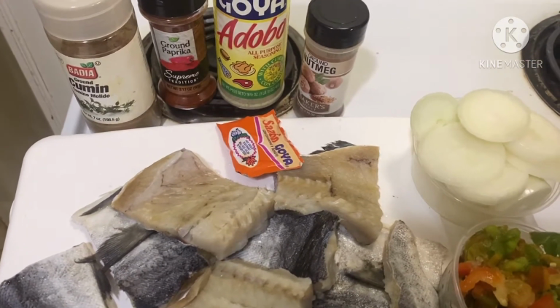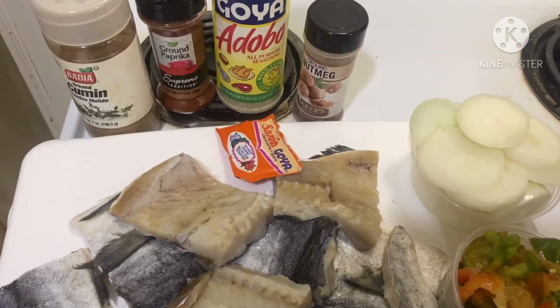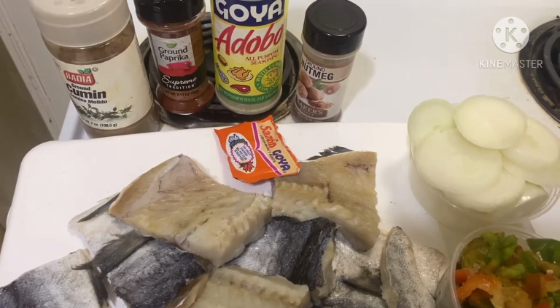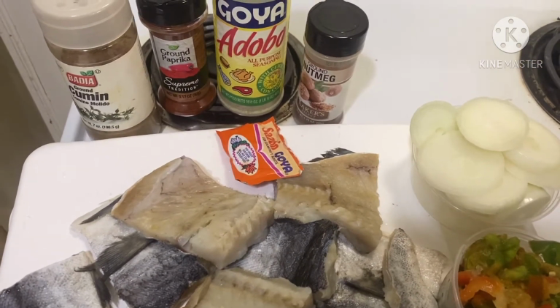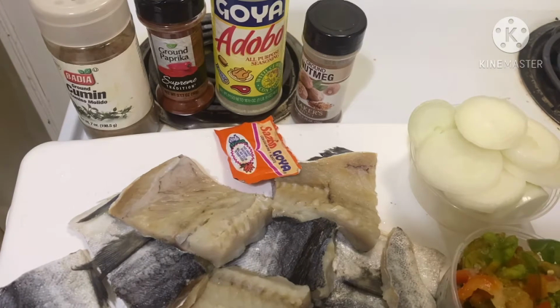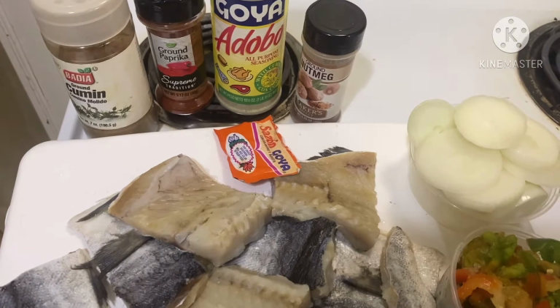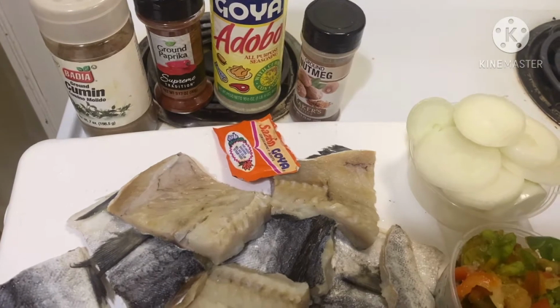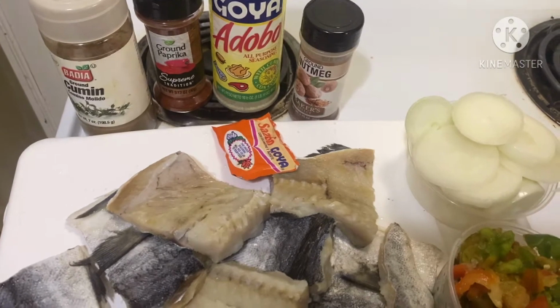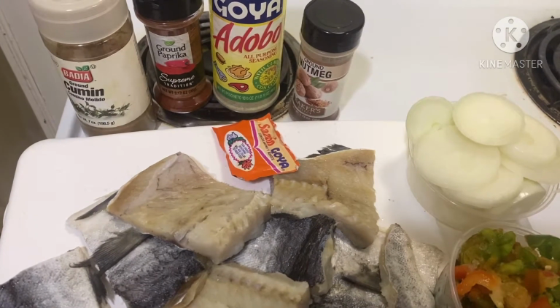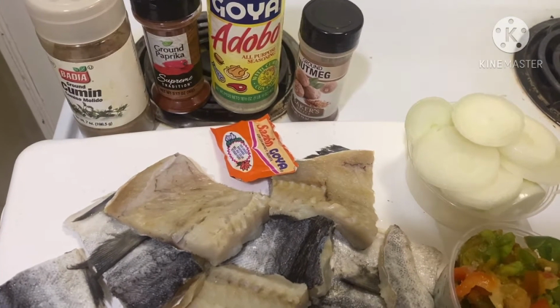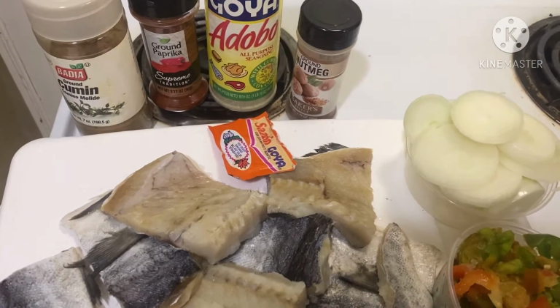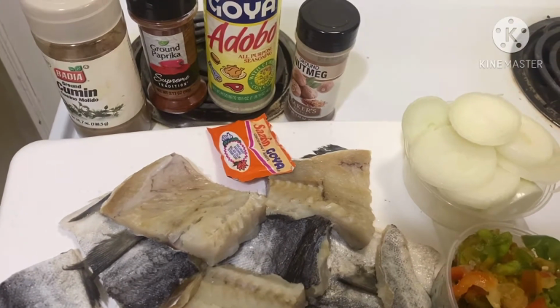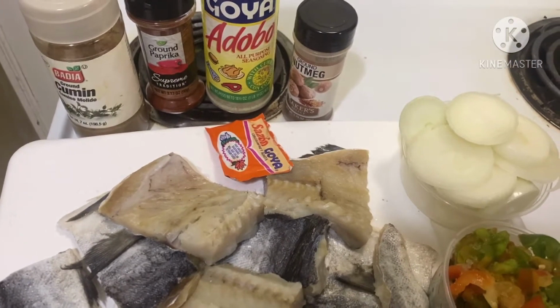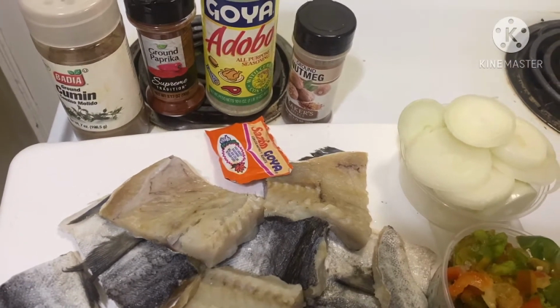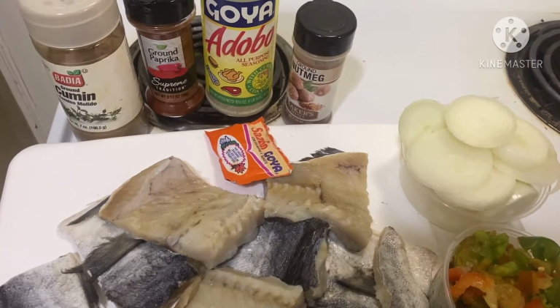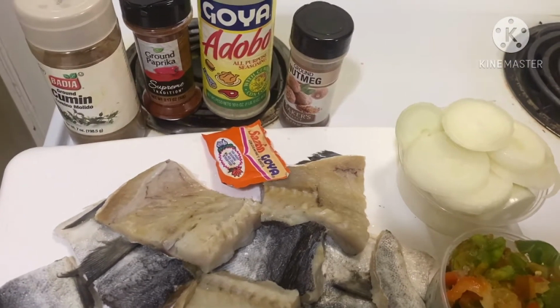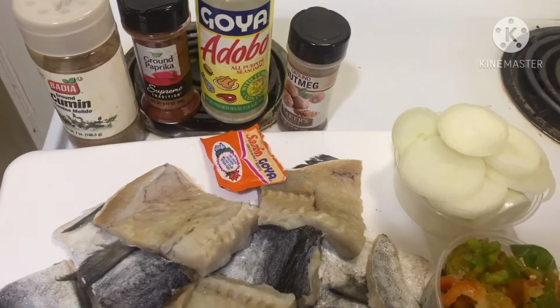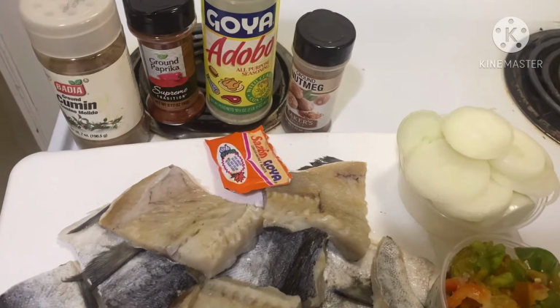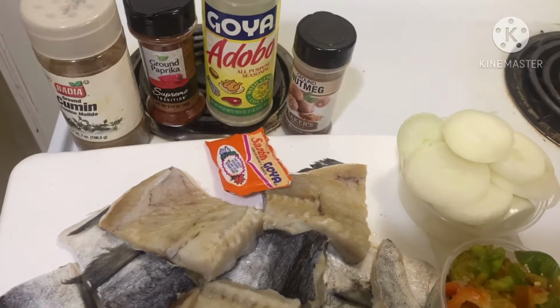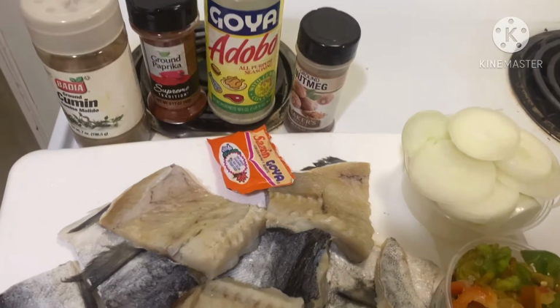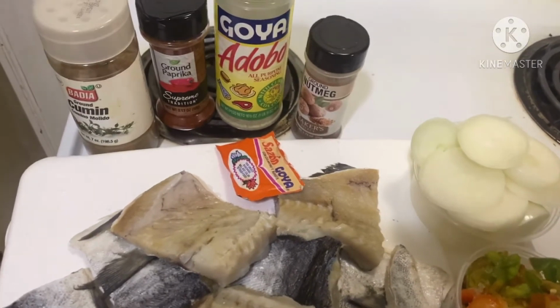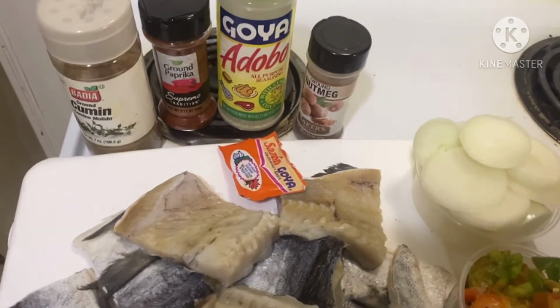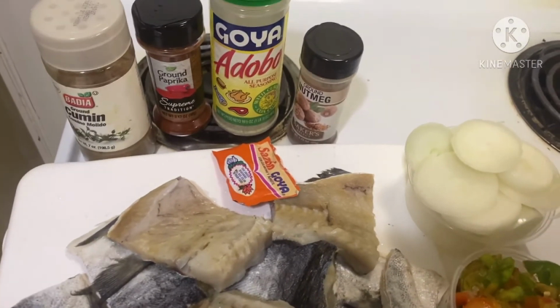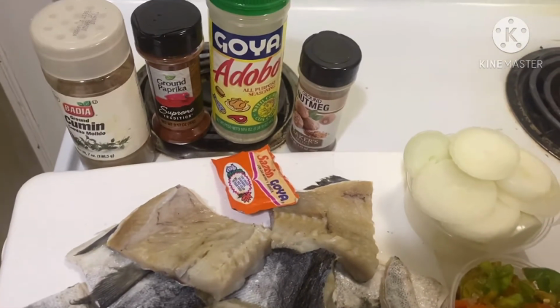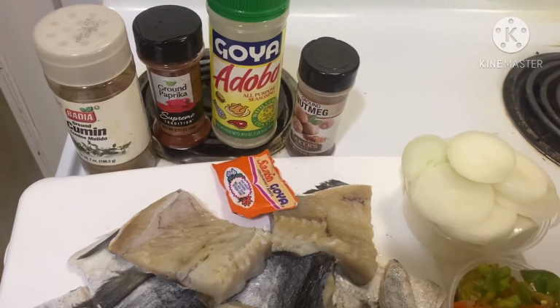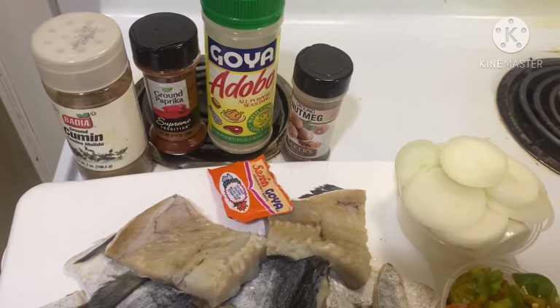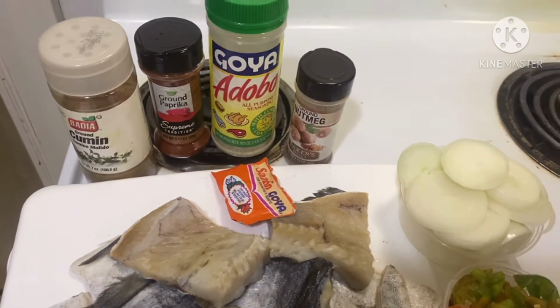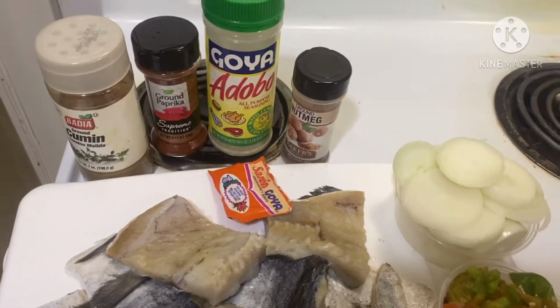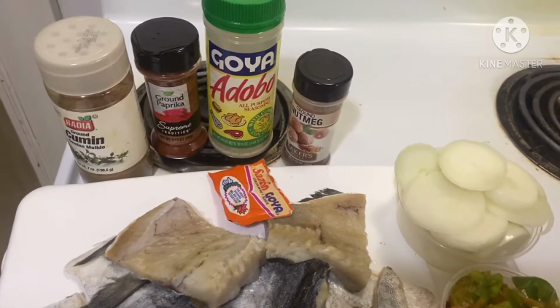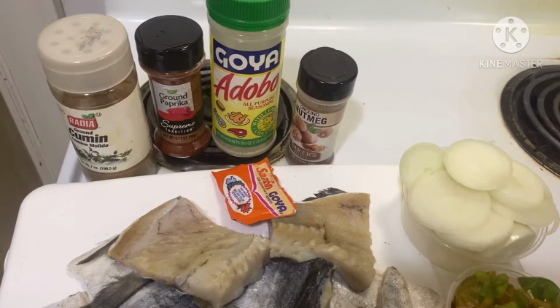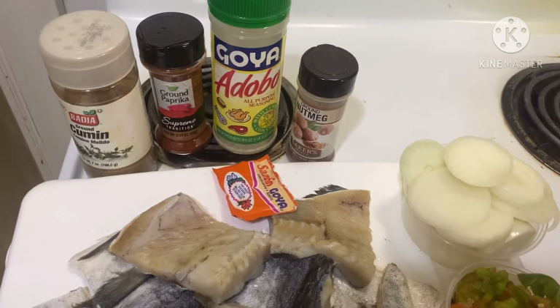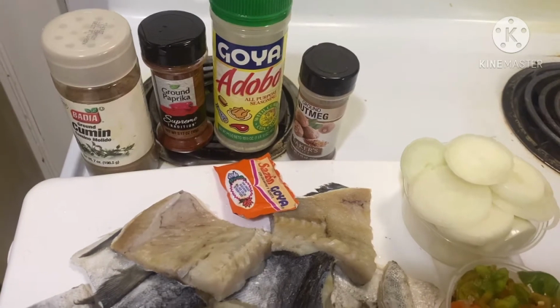Aujourd'hui, nous allons encore voir comment préparer les poissons salés. Donc, nous allons griller les poissons salés. Et après, je vais vous montrer la suite.